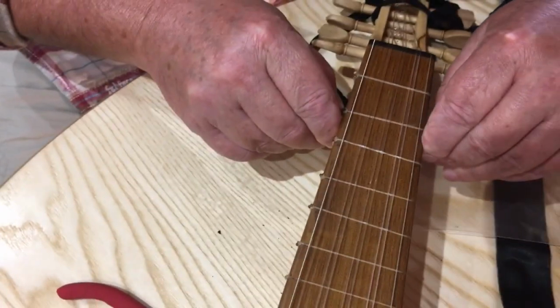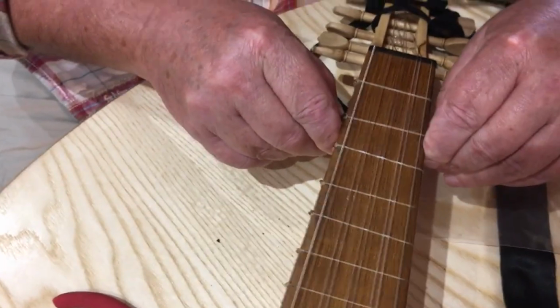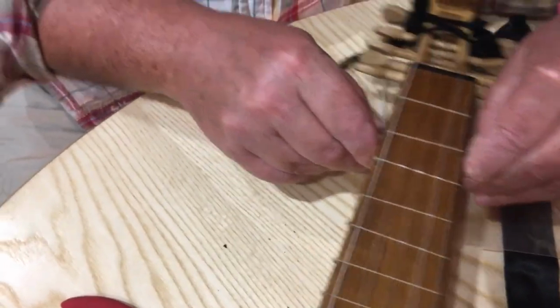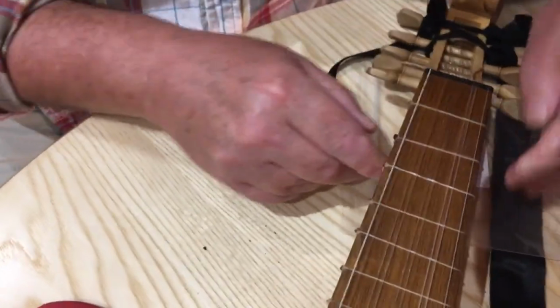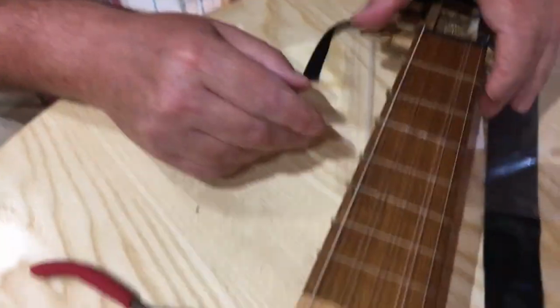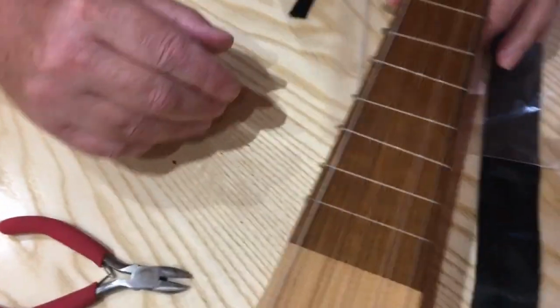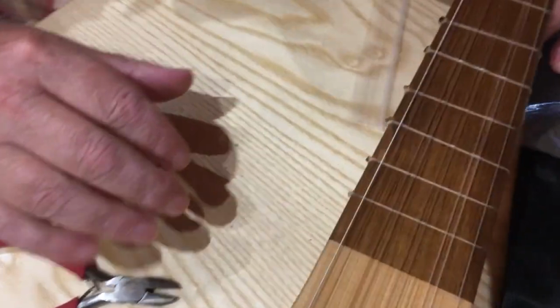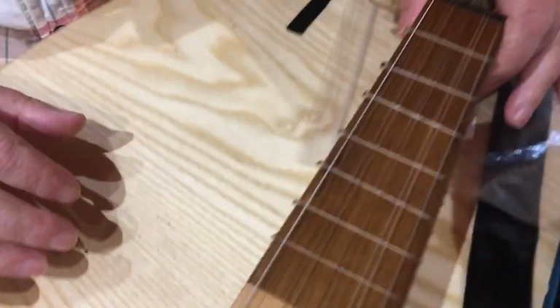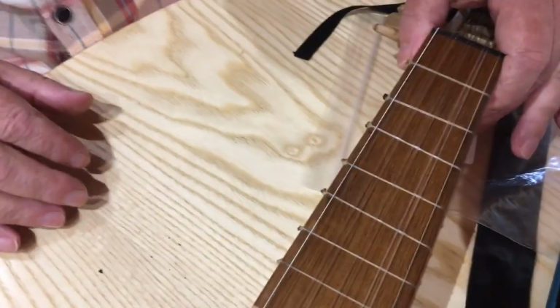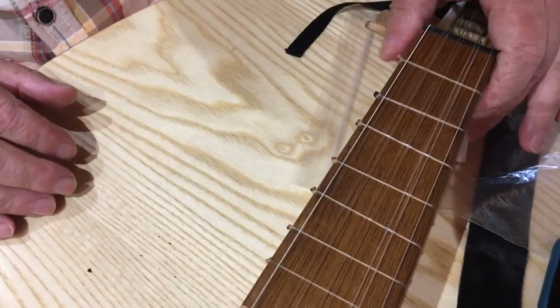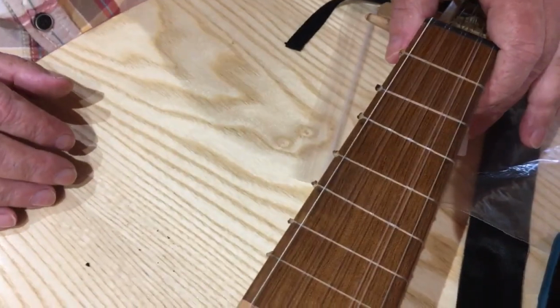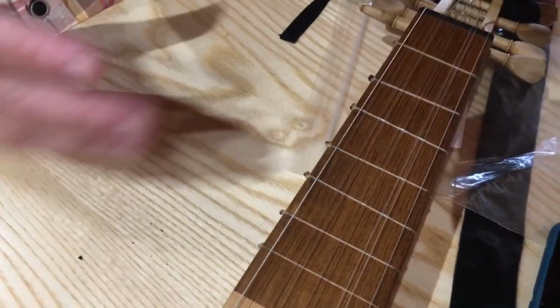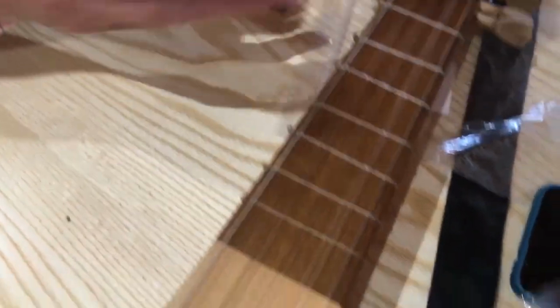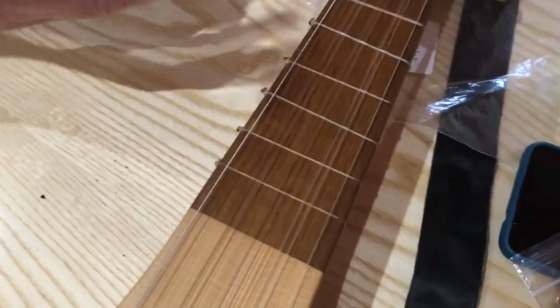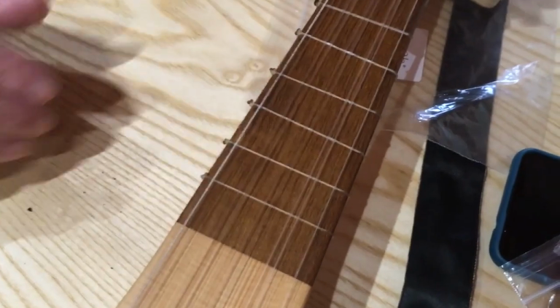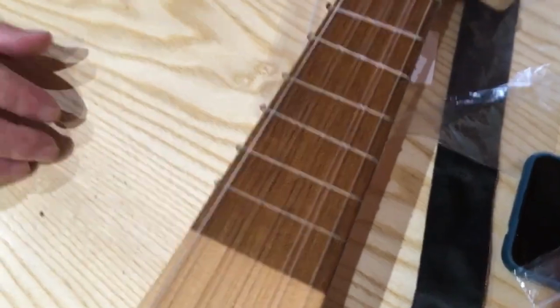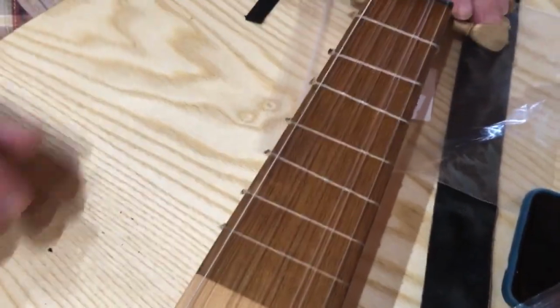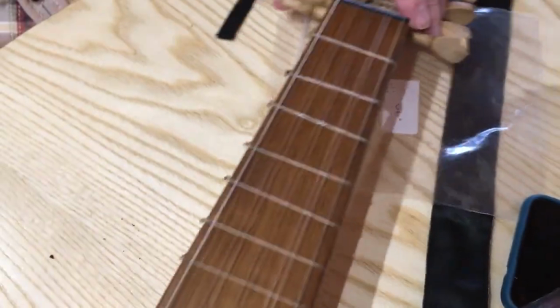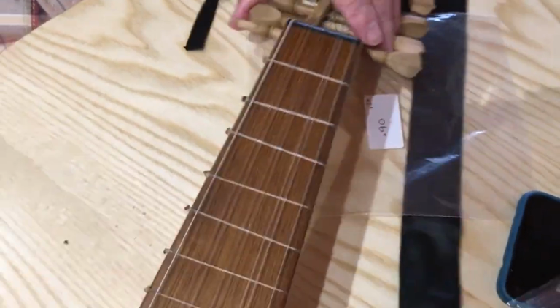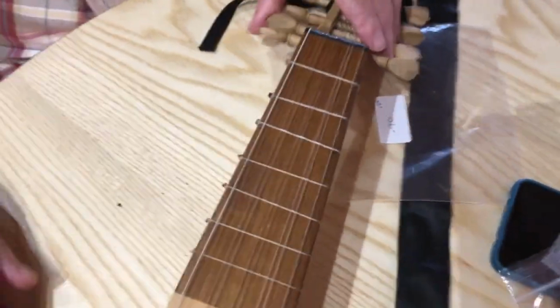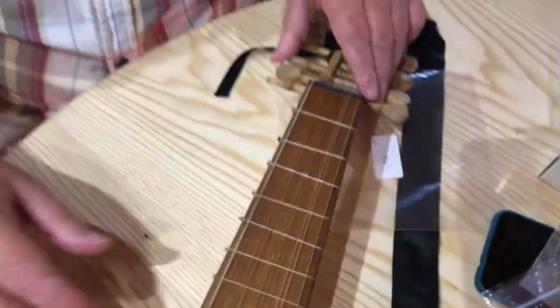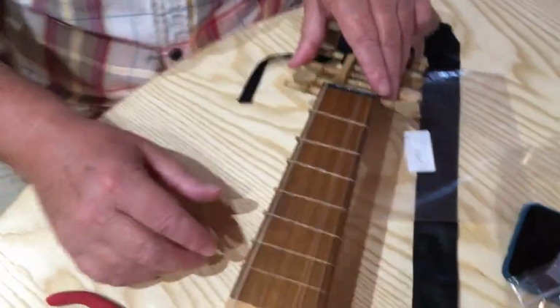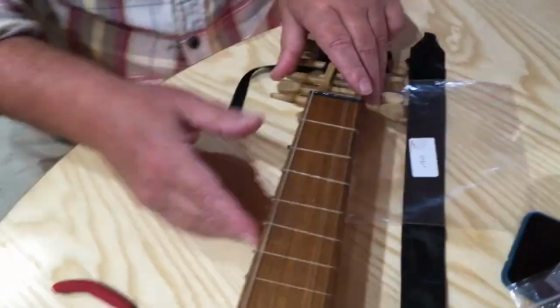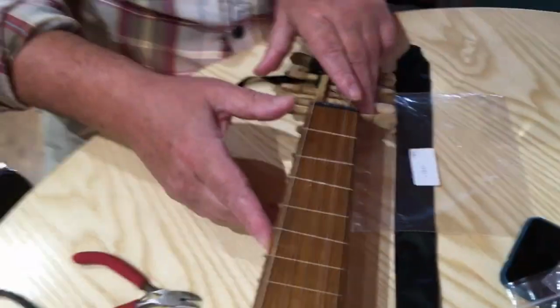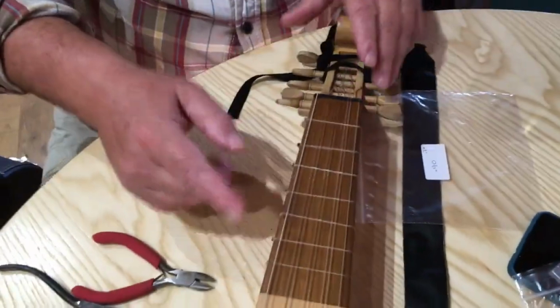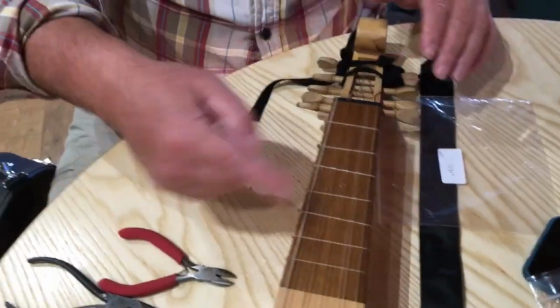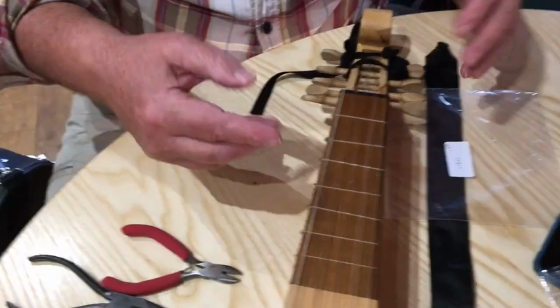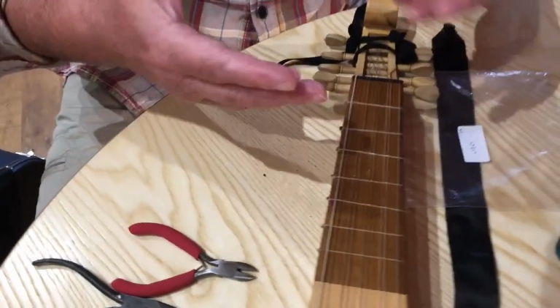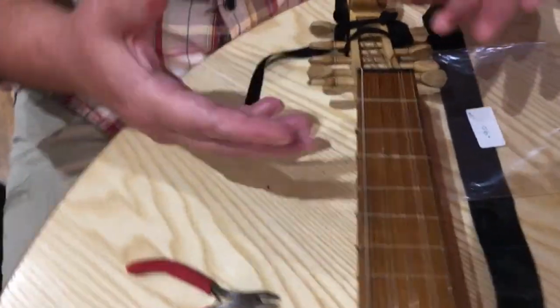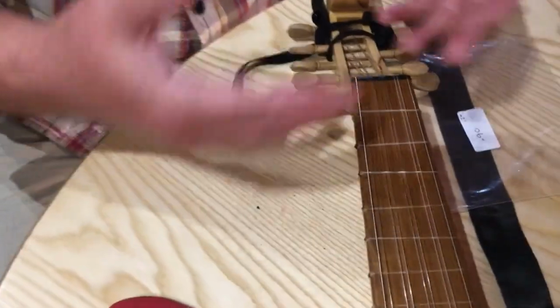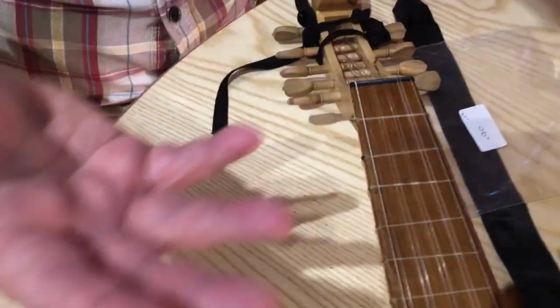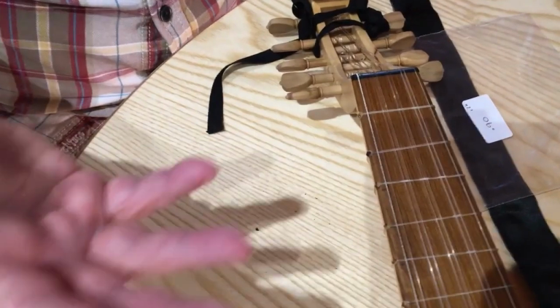Because you've wetted the gut, that's made it a bit pliable, which makes that job easy. Because when the frets are old, the gut goes dry.